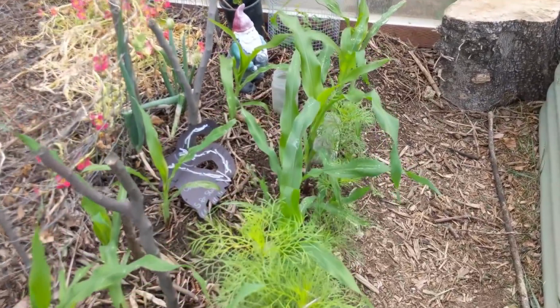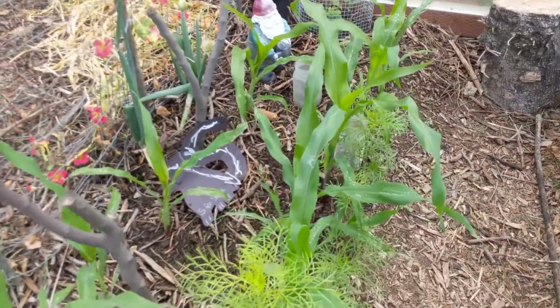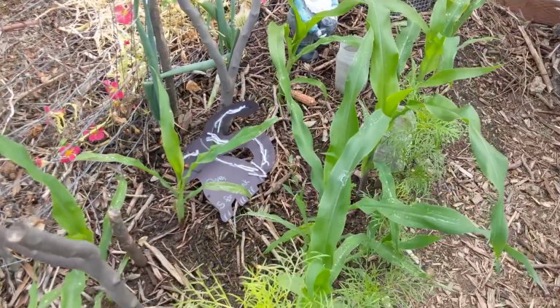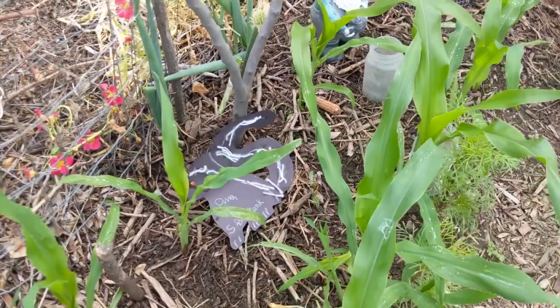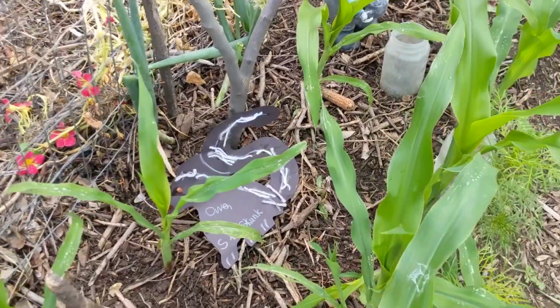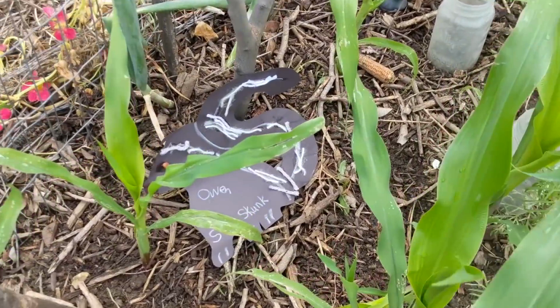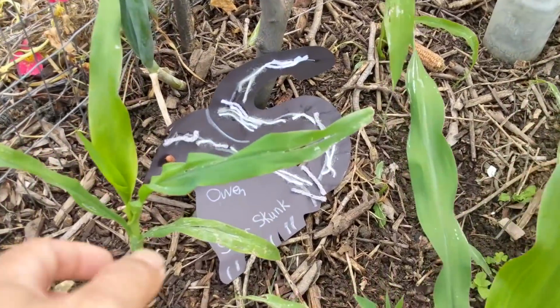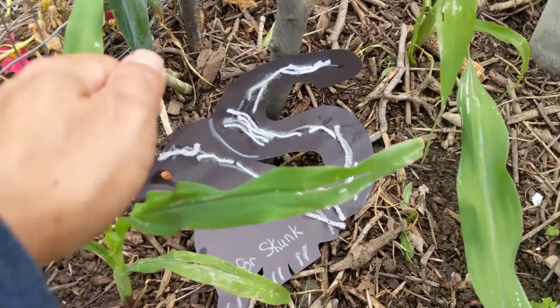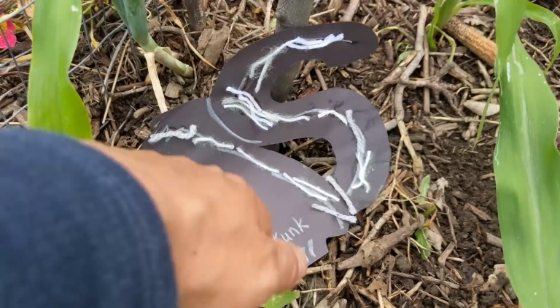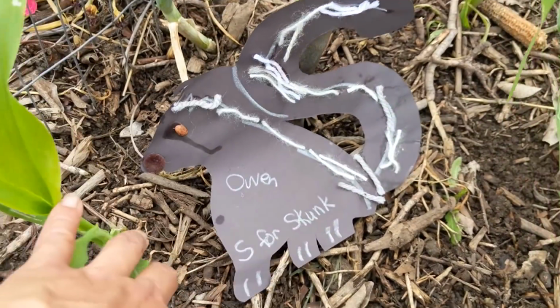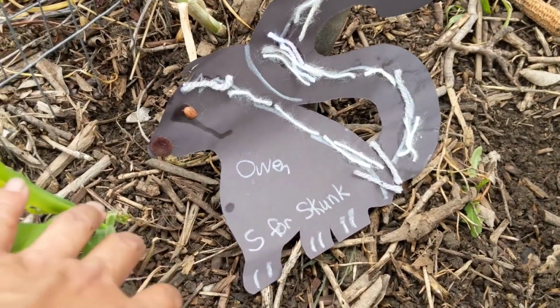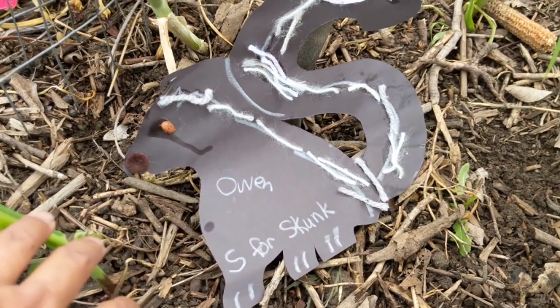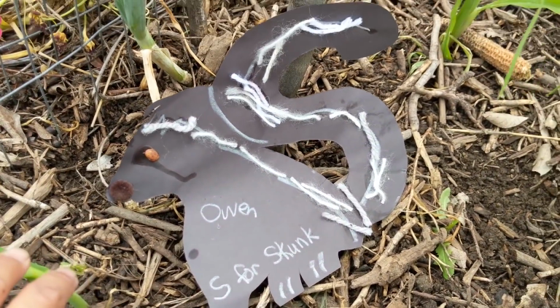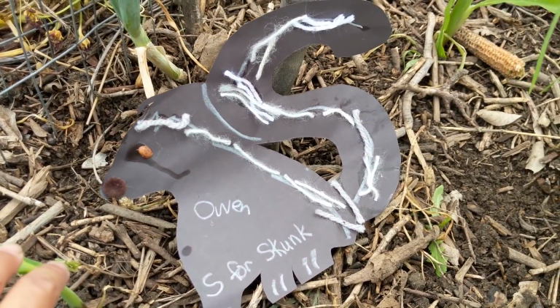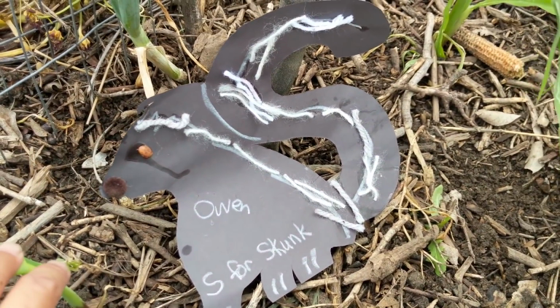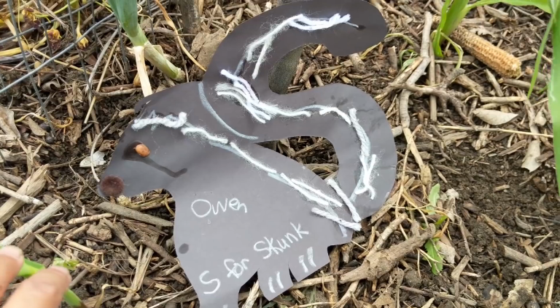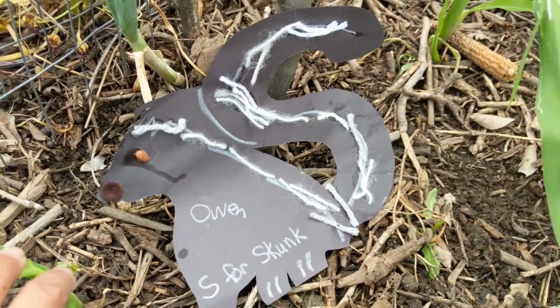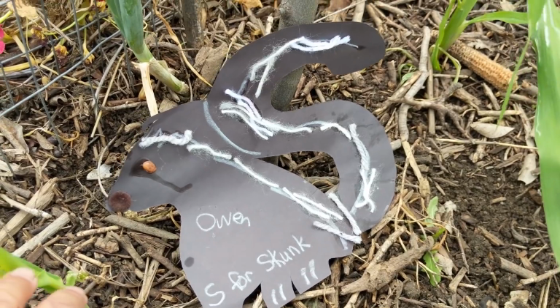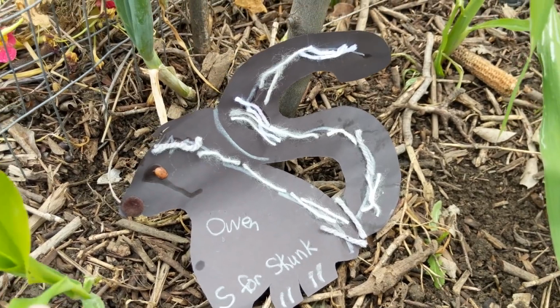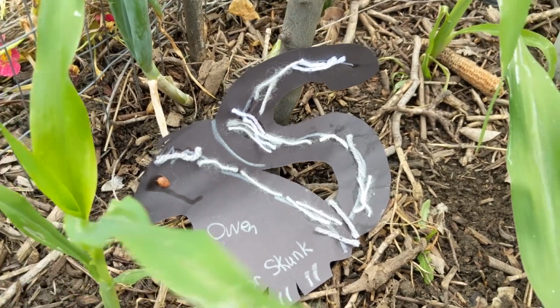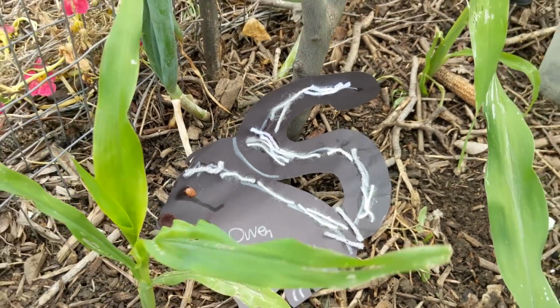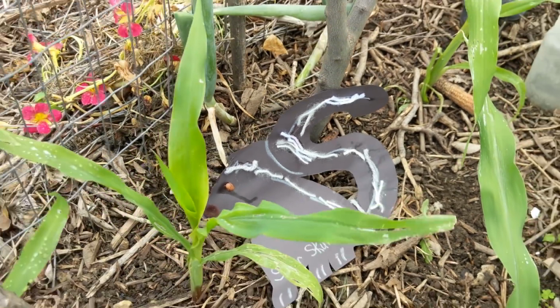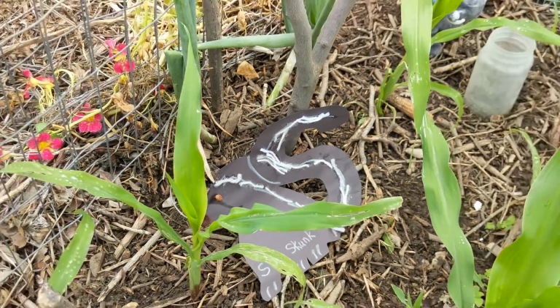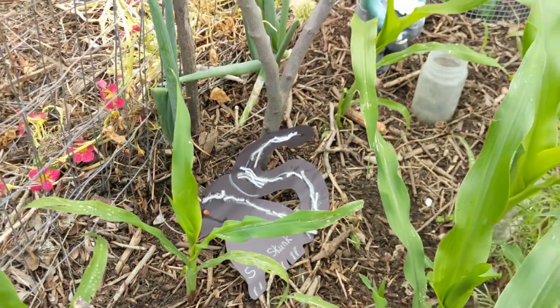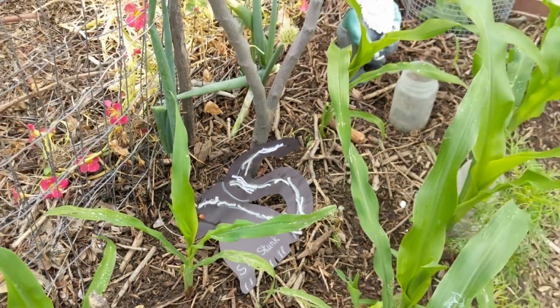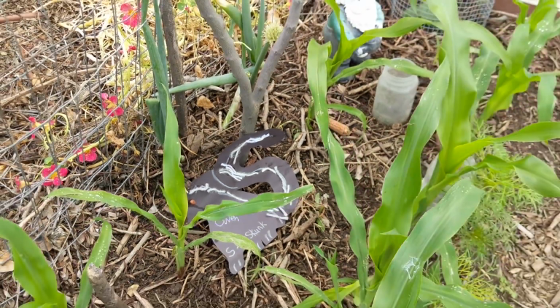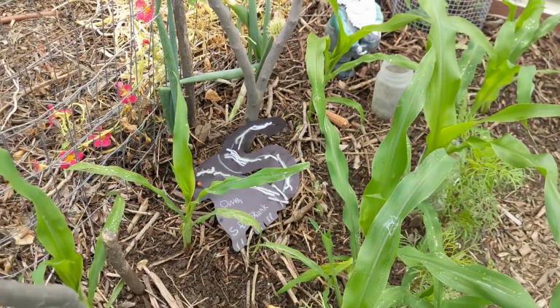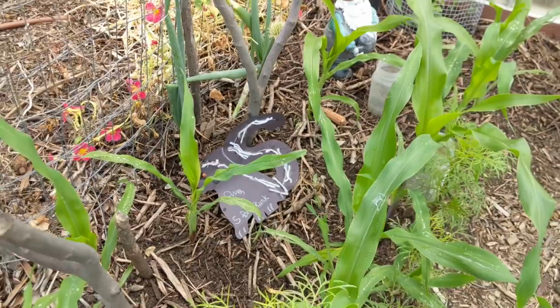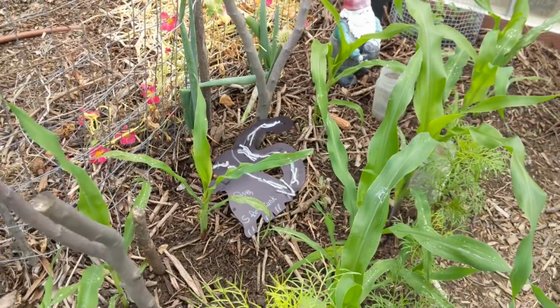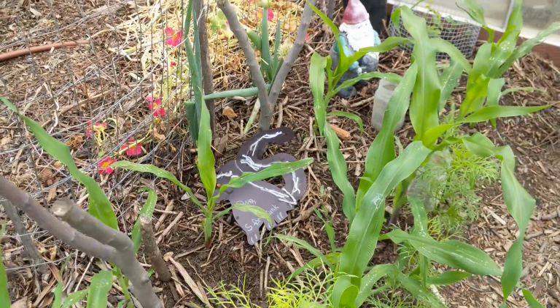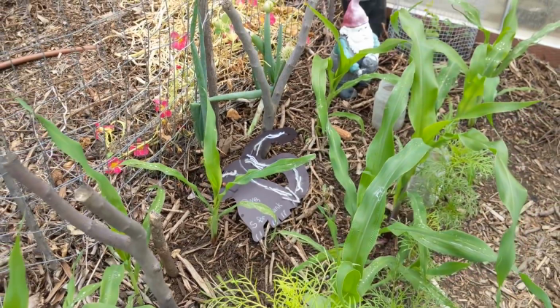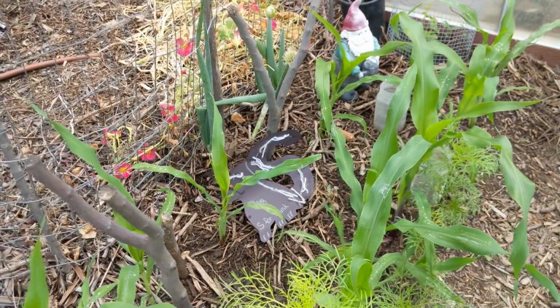Oh, it's not a real skunk — it's just our lesson today! It's S for skunk. Today's lesson is S, and that was brought to you by Owen and his work from school.